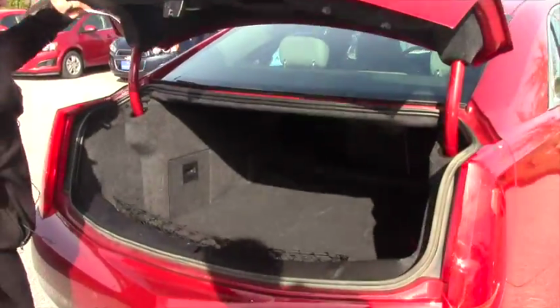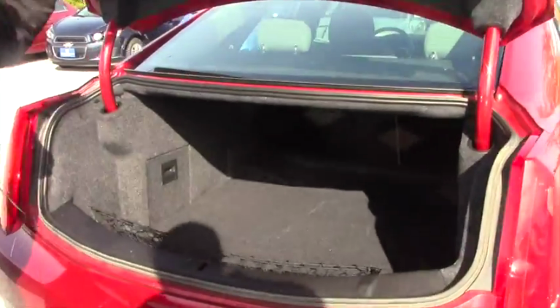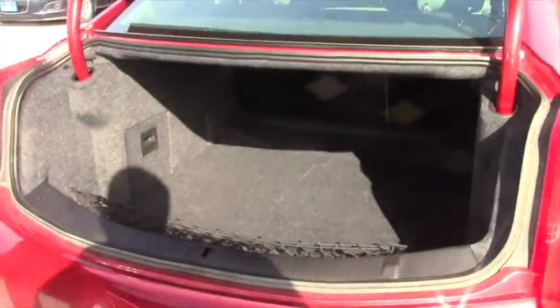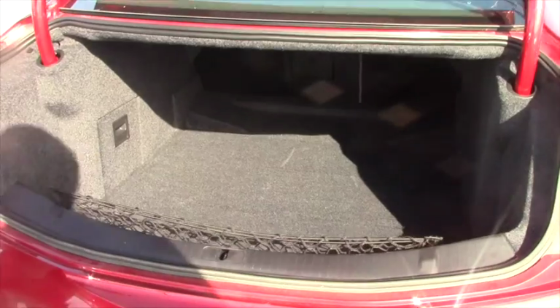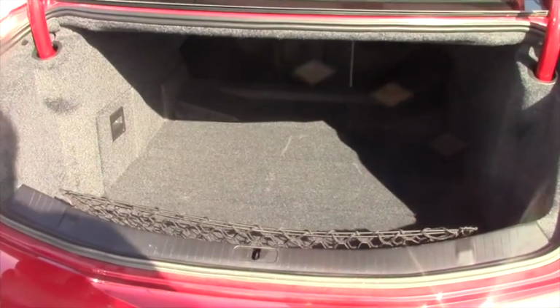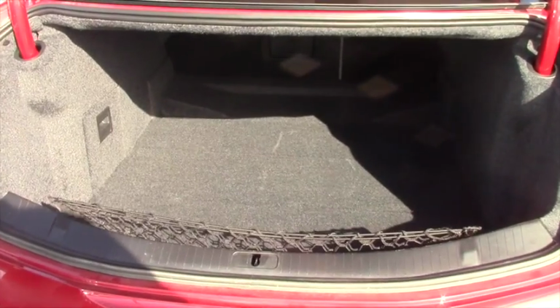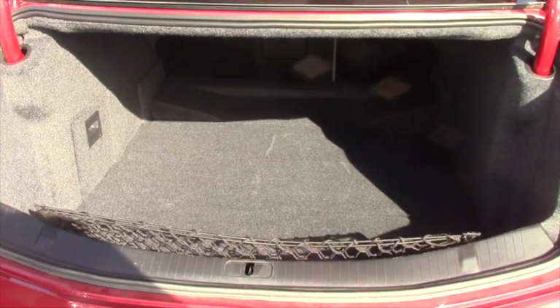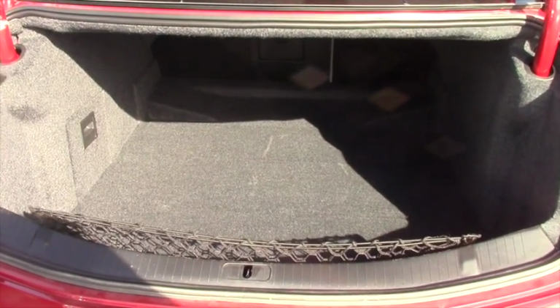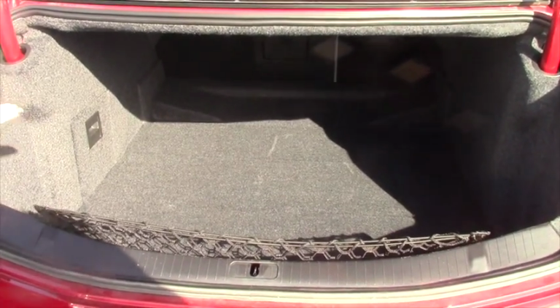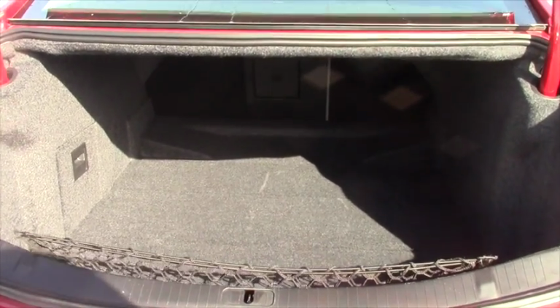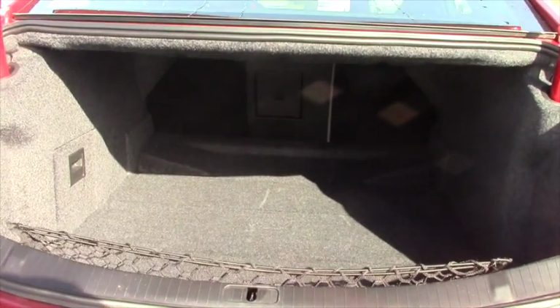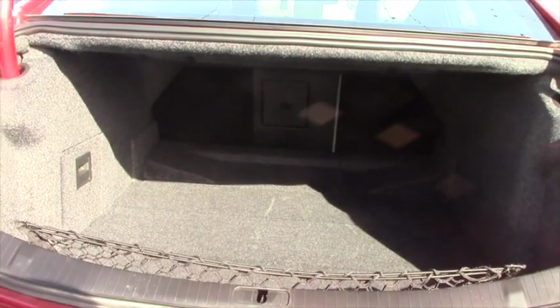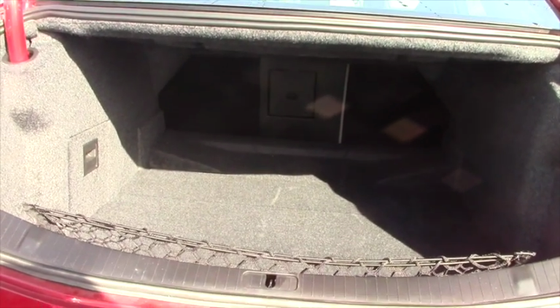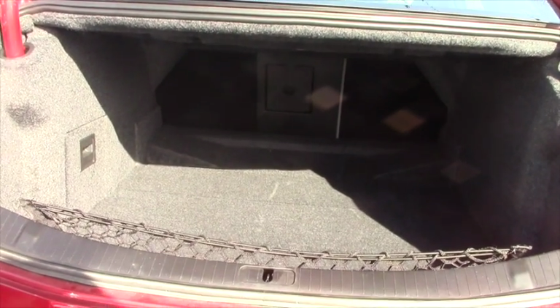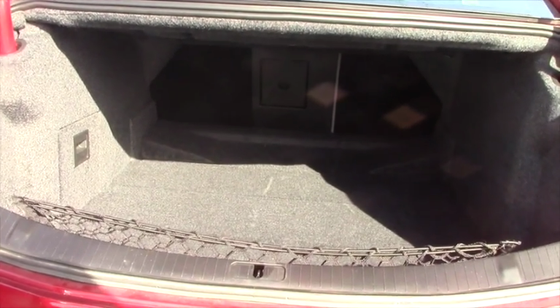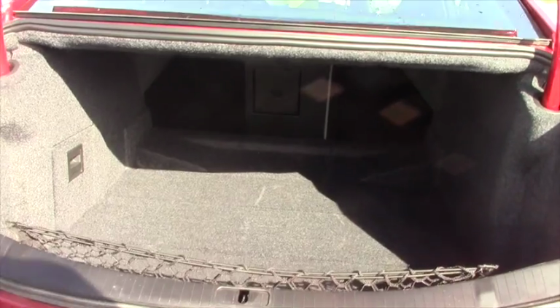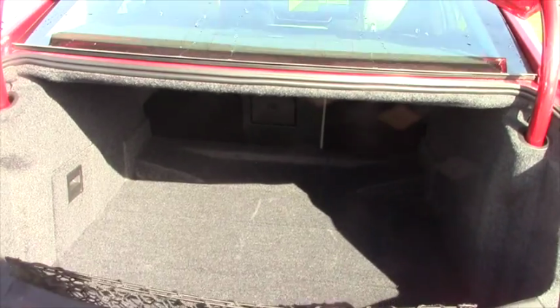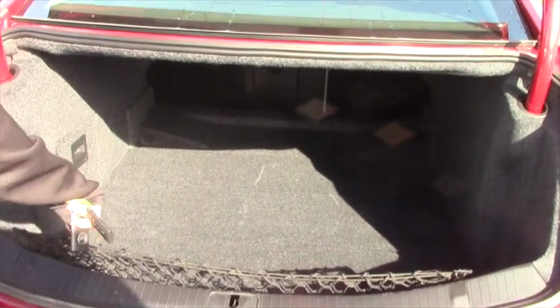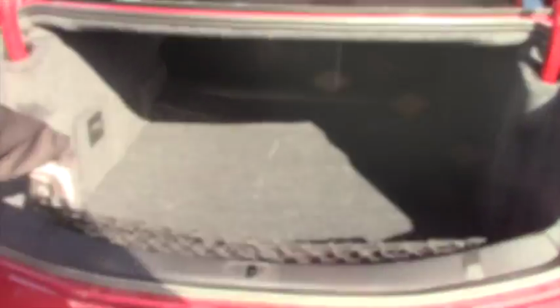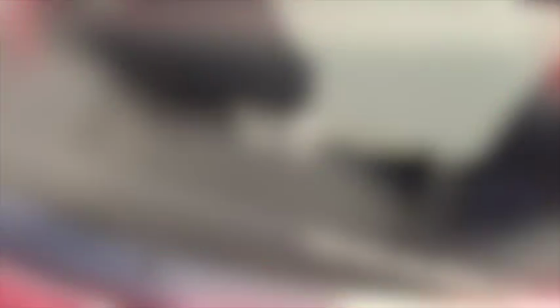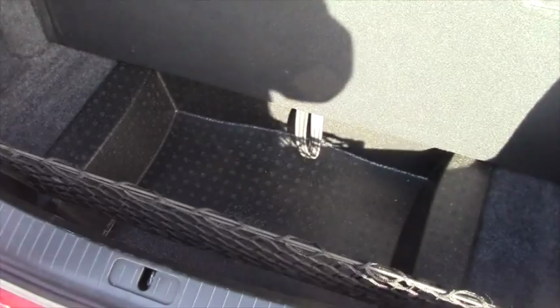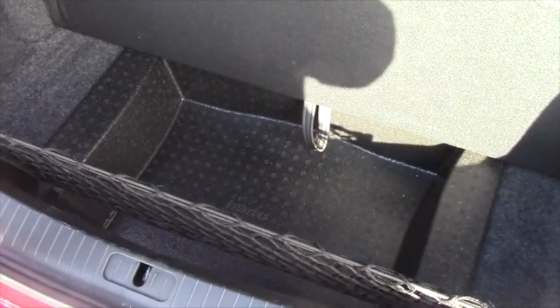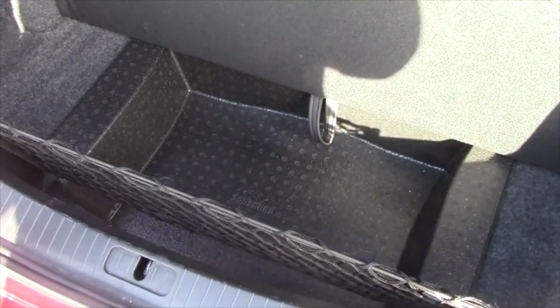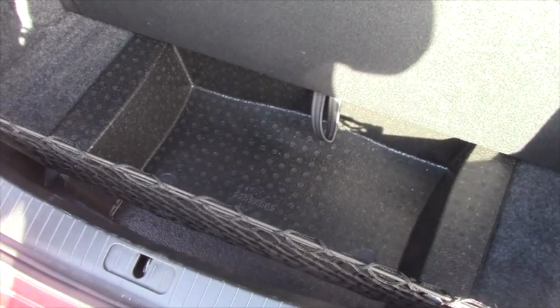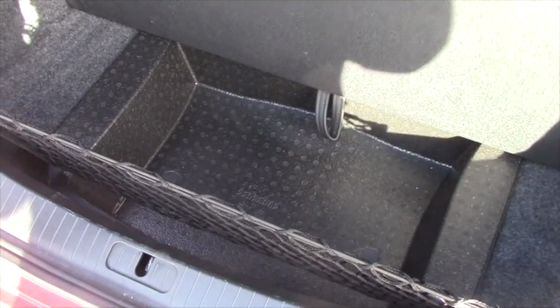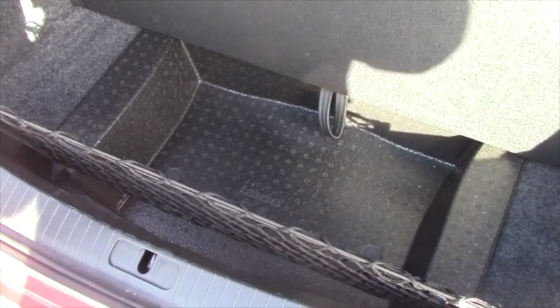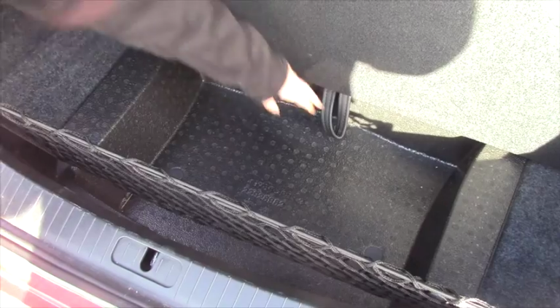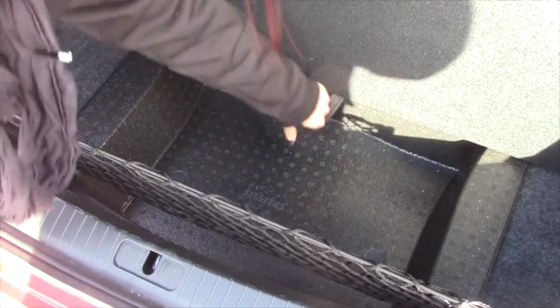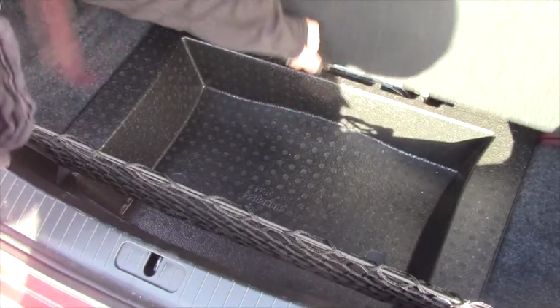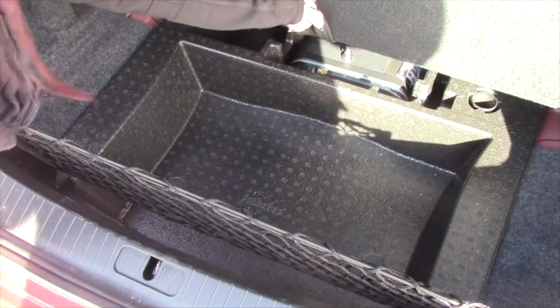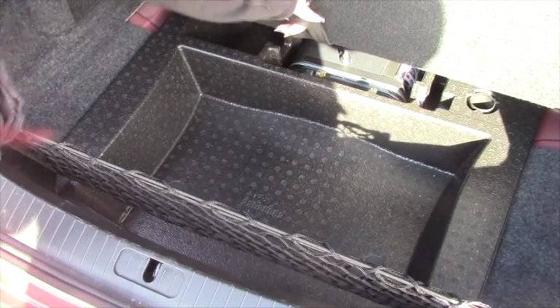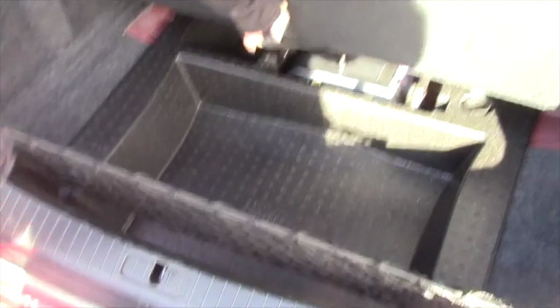Plenty of room in the trunk — it's pretty deep and those seats also fold flat. It's a 40/60 split and you've got a nice little cargo net, a storage compartment underneath, and even more storage under that.